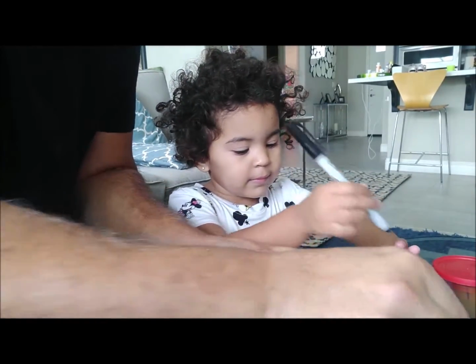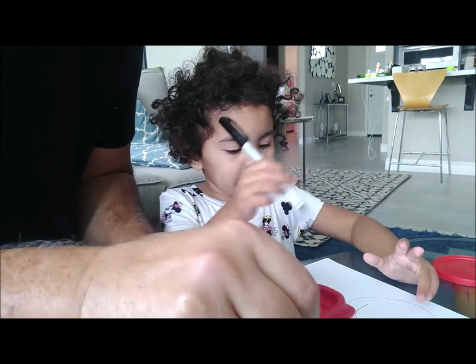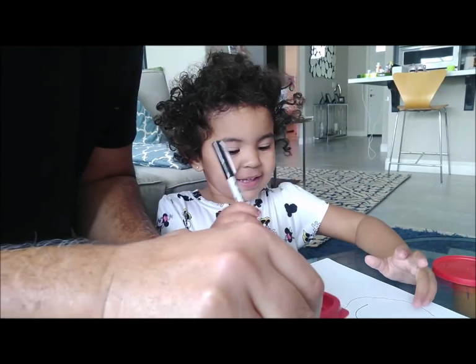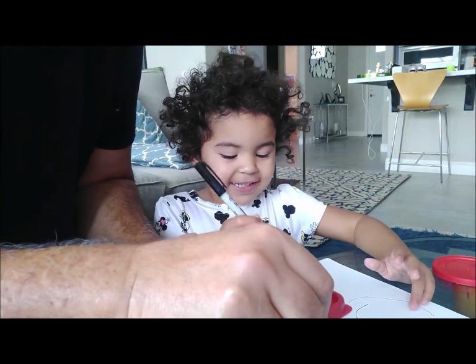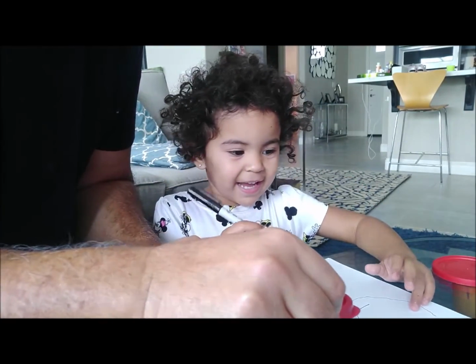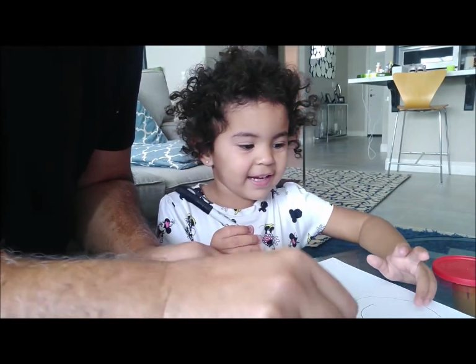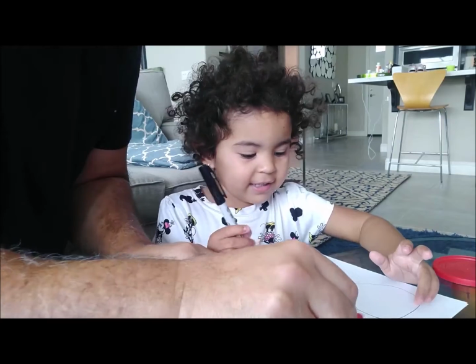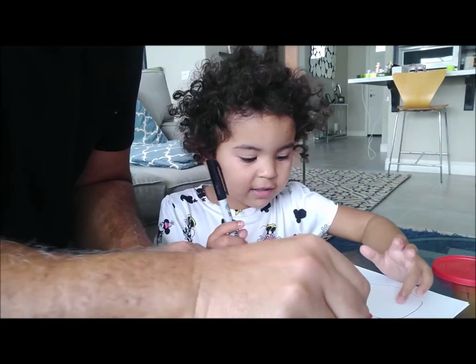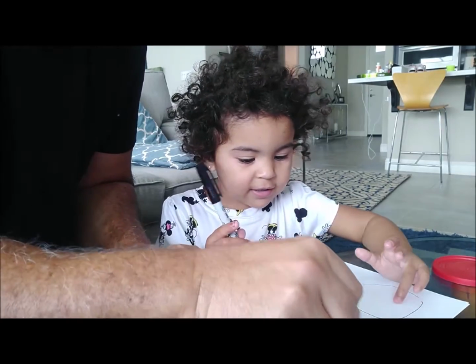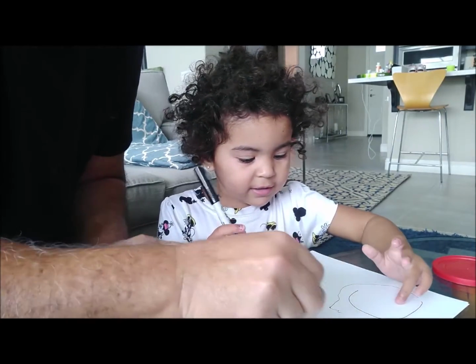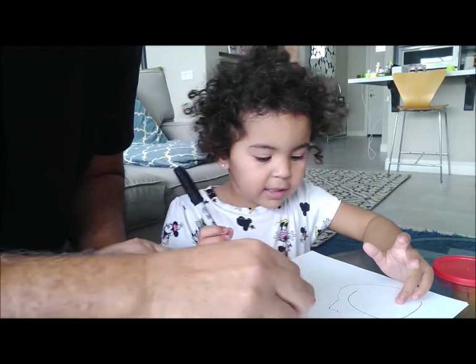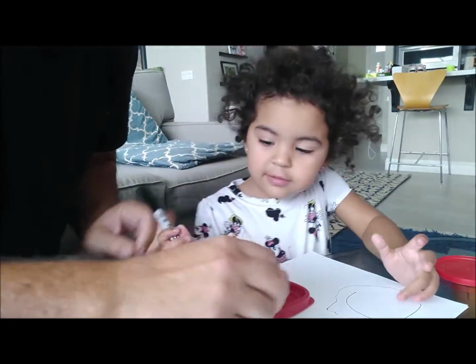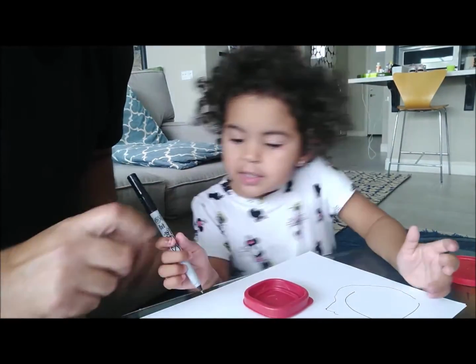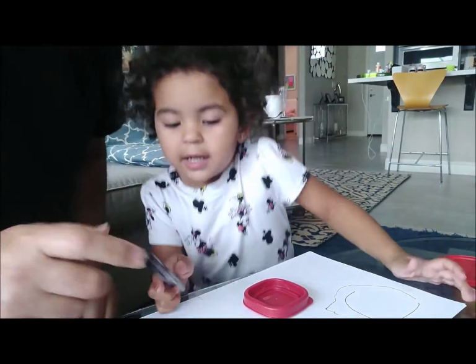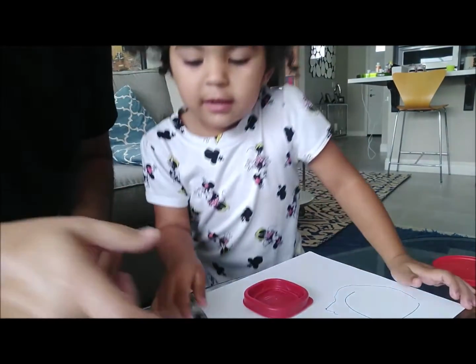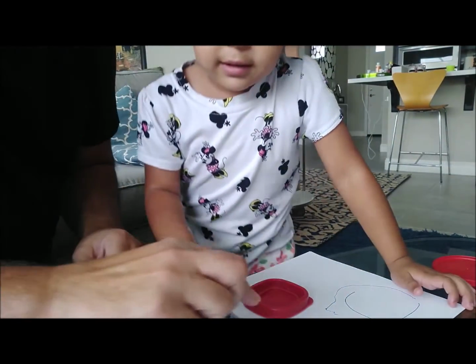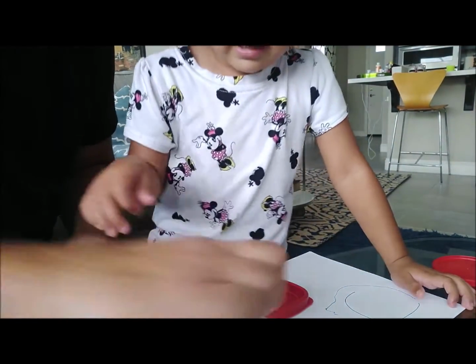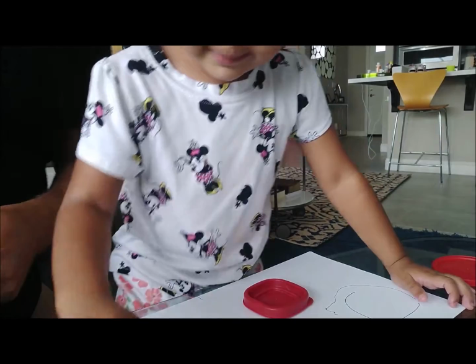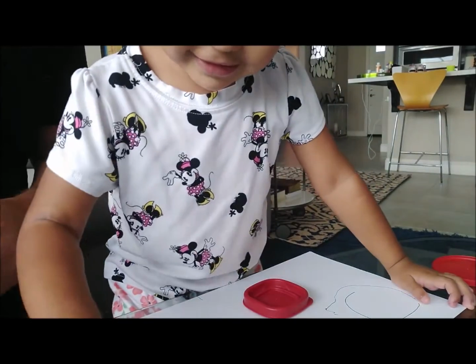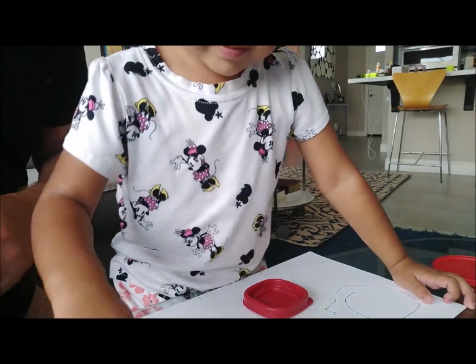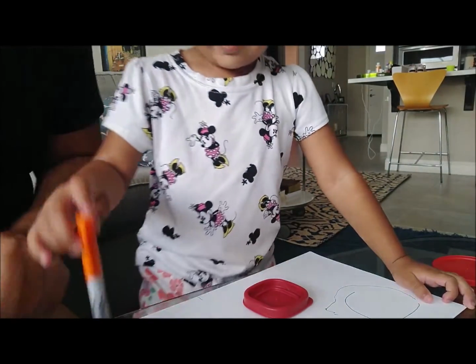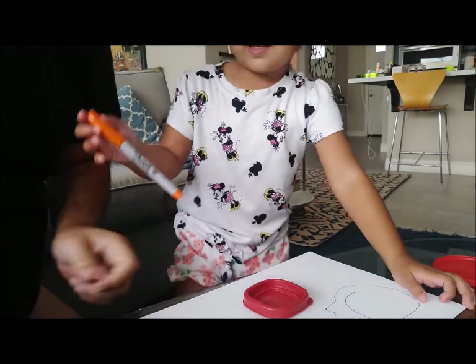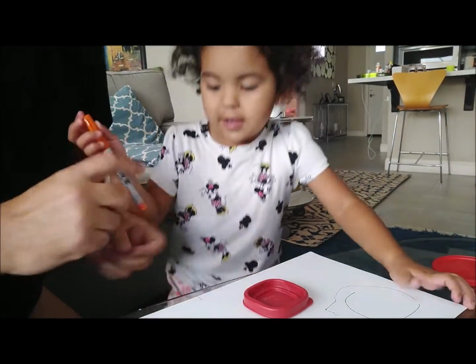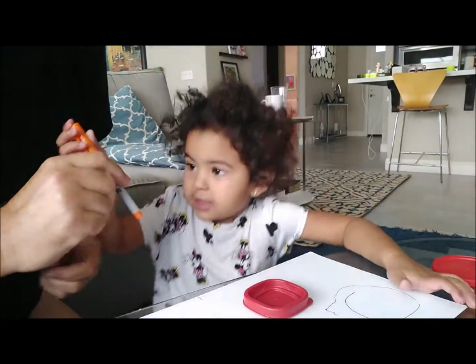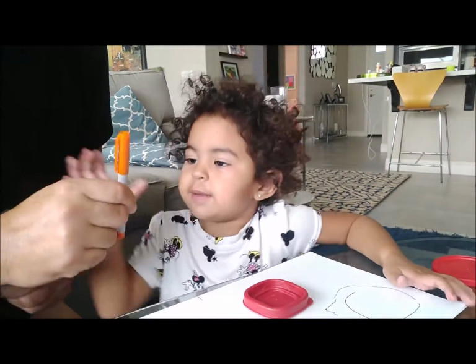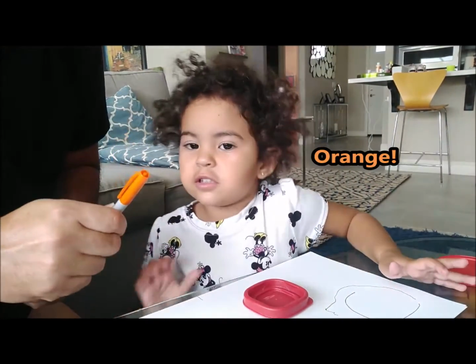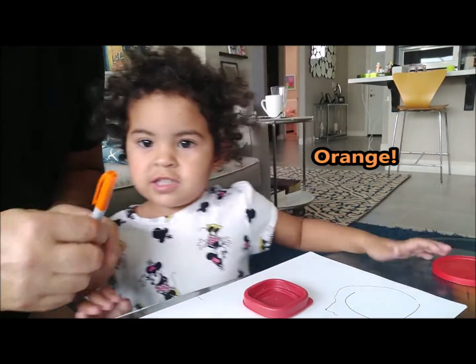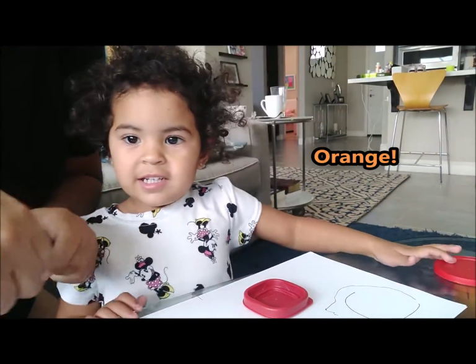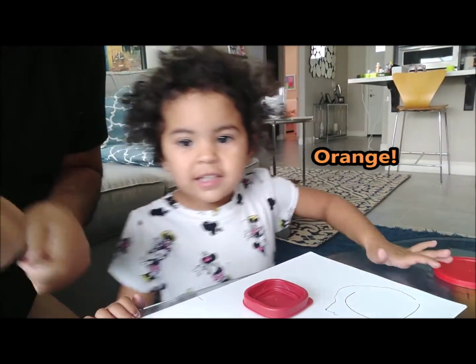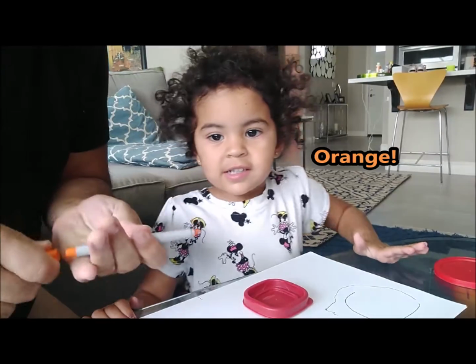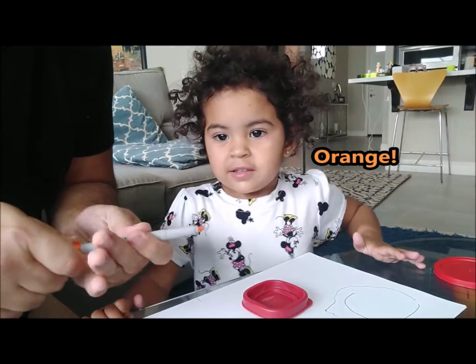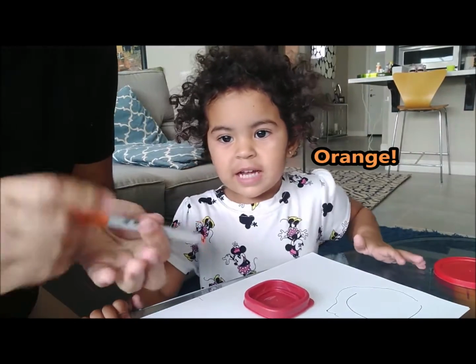Look at it! Wow. Okay, let's try it again — do you think you could do it again? You want a different color? How about this one — which one? What color is that? Orange. Yeah, you know your colors already!